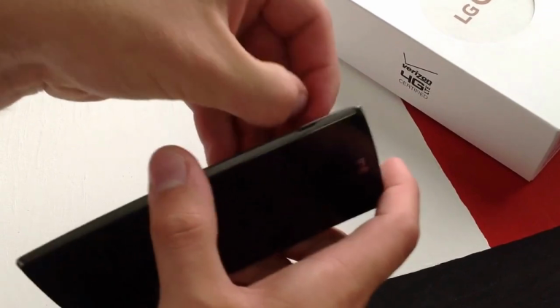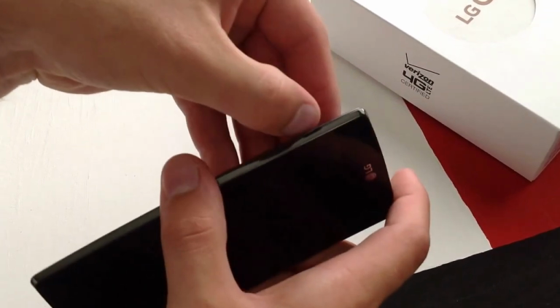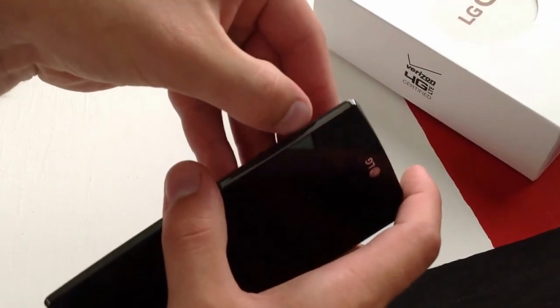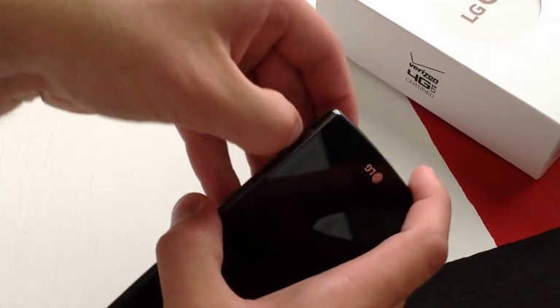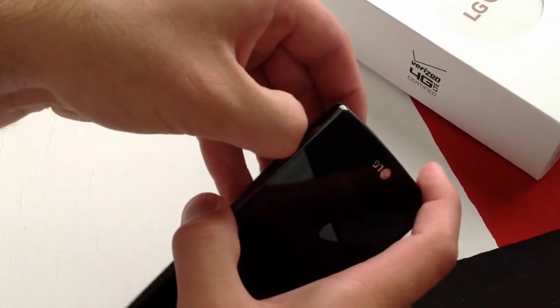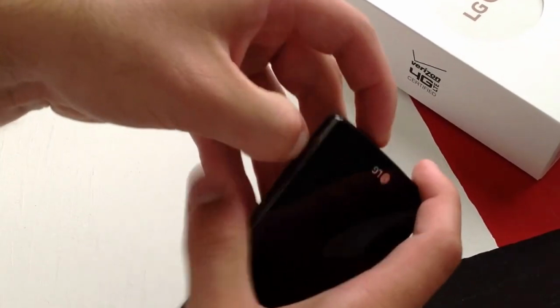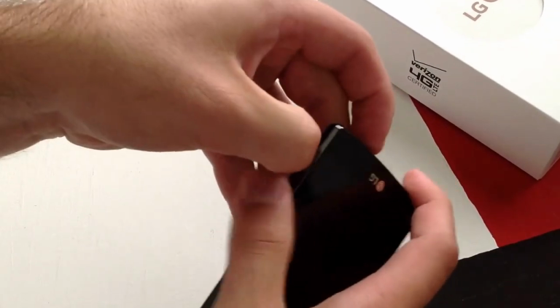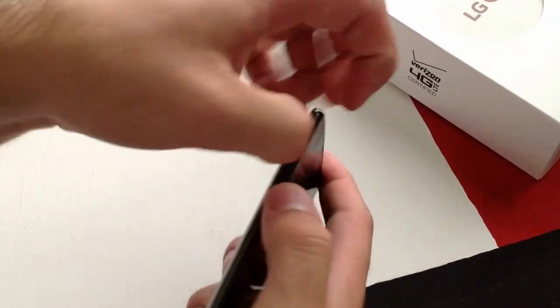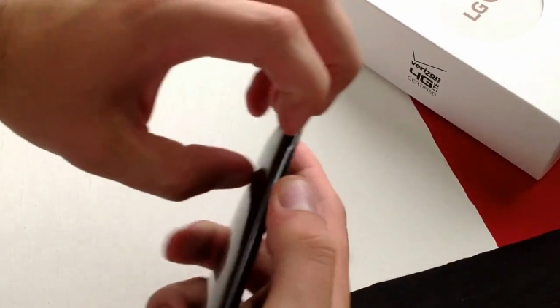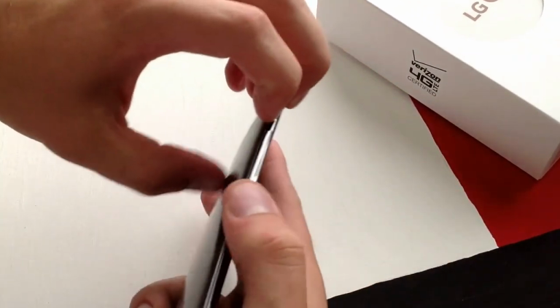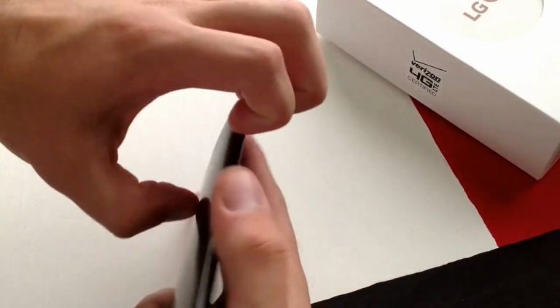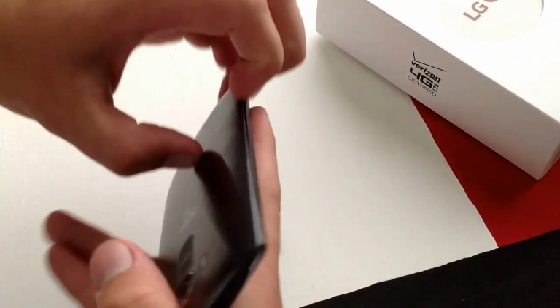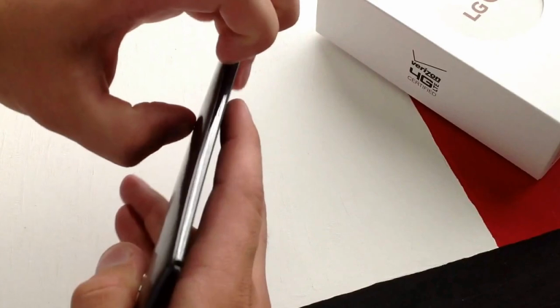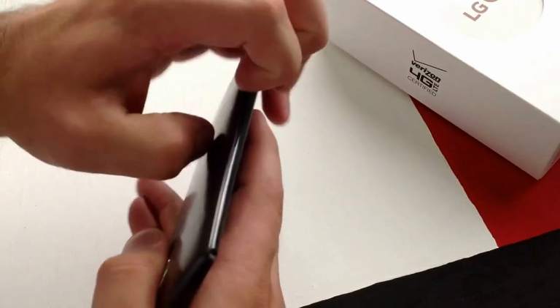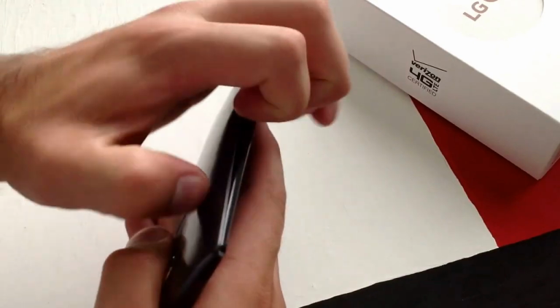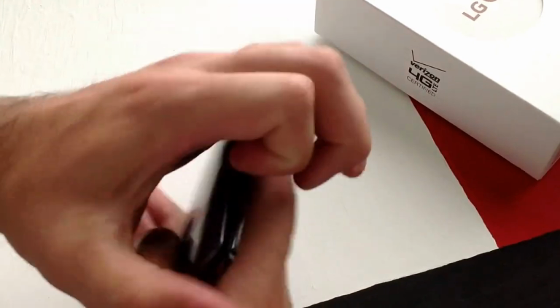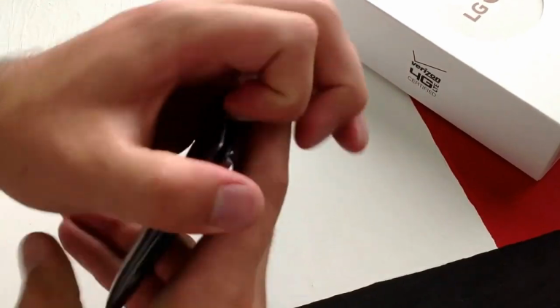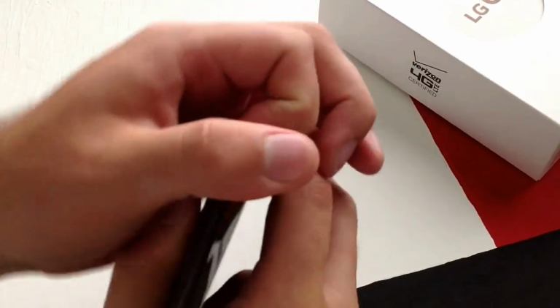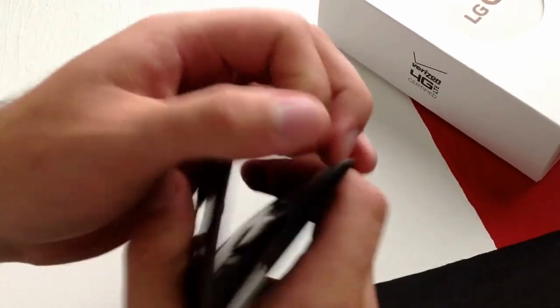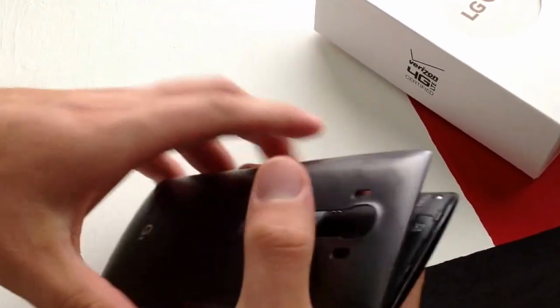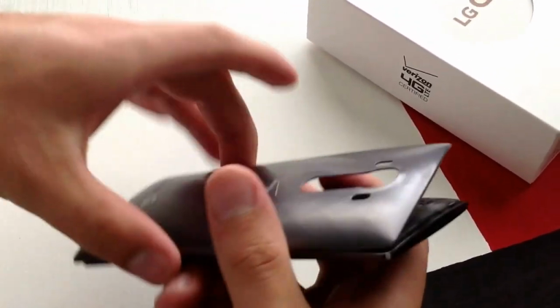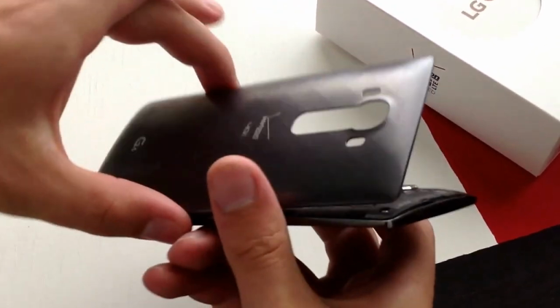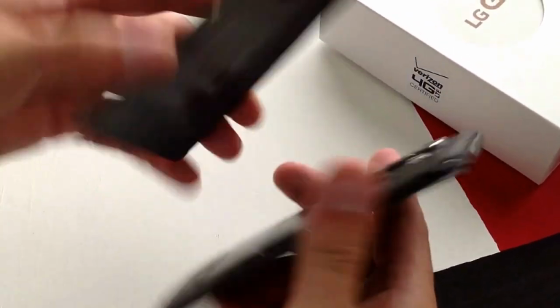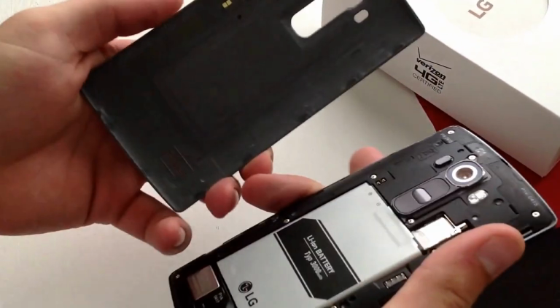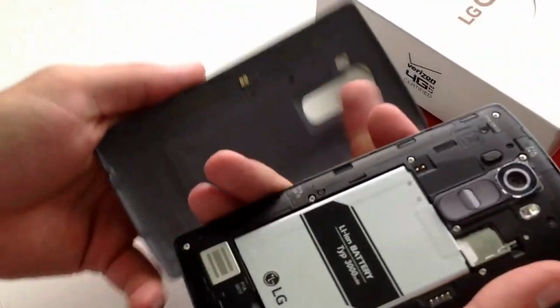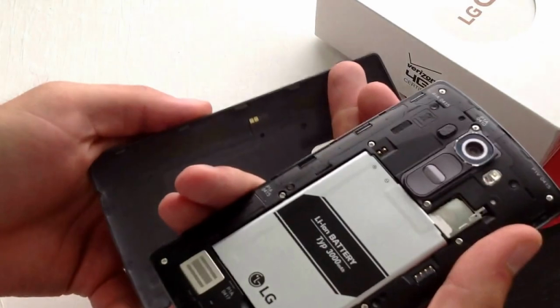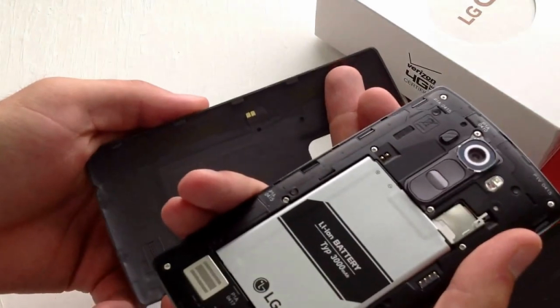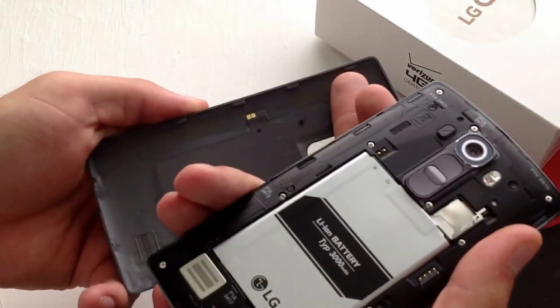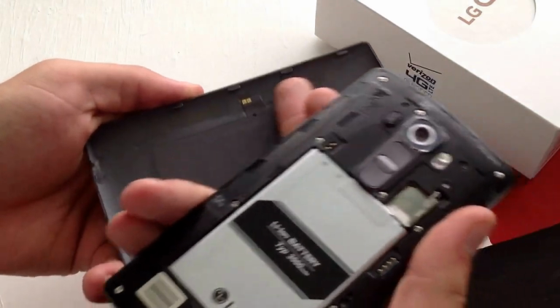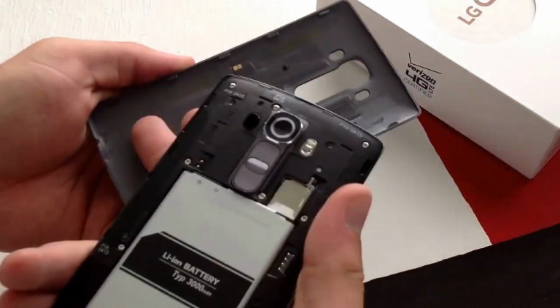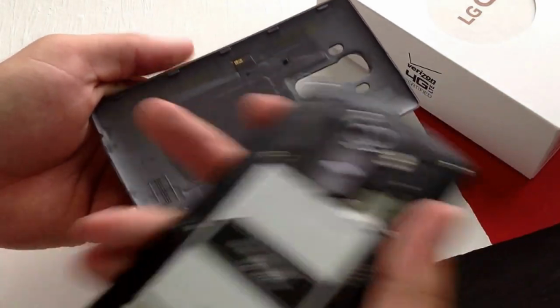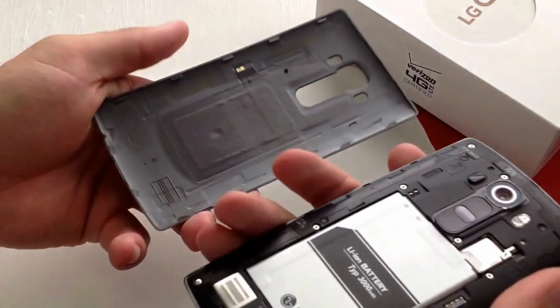Once you get that, just pull back and work your way around the edge, as you can see. Work all the way around and just pry back and pull back. There are a few clips that hold the back cover on.